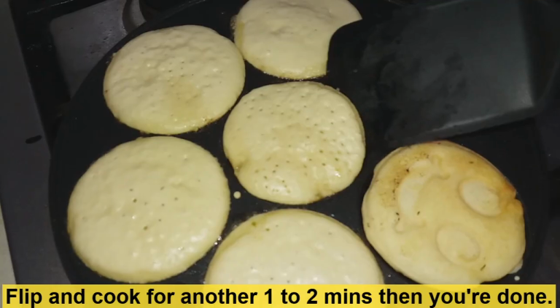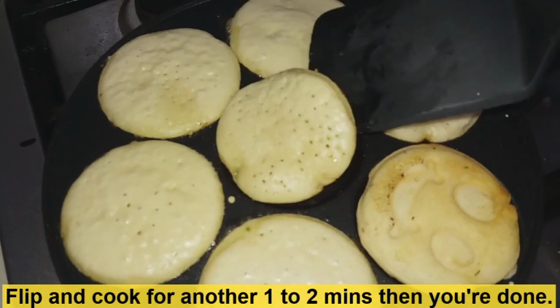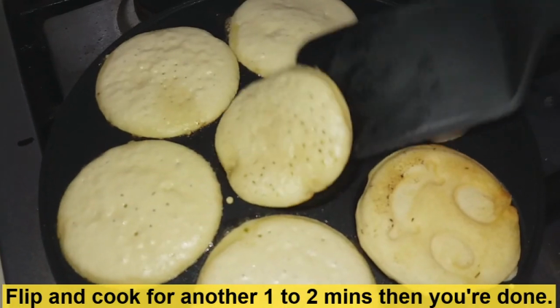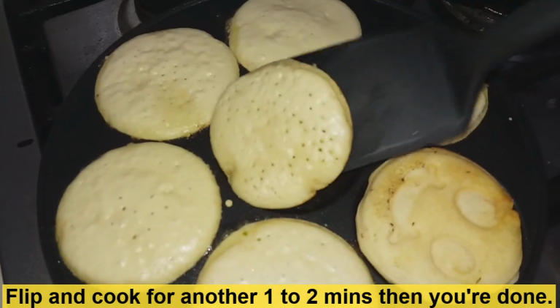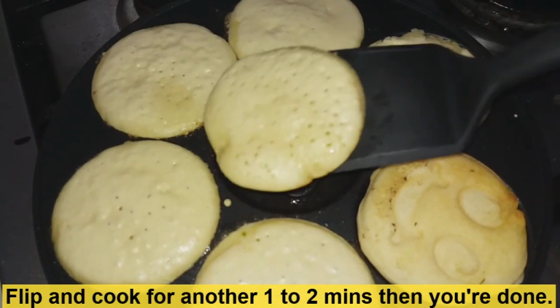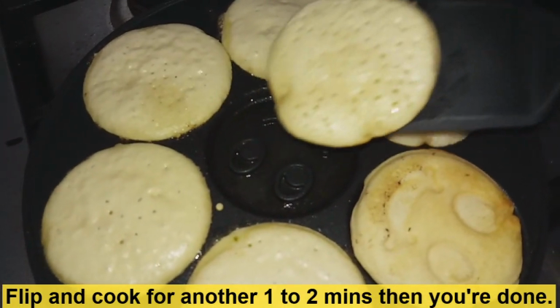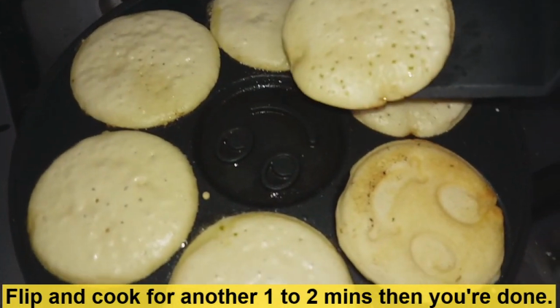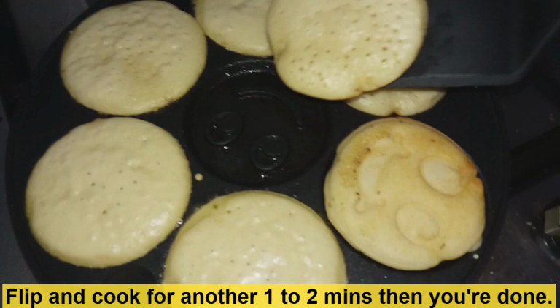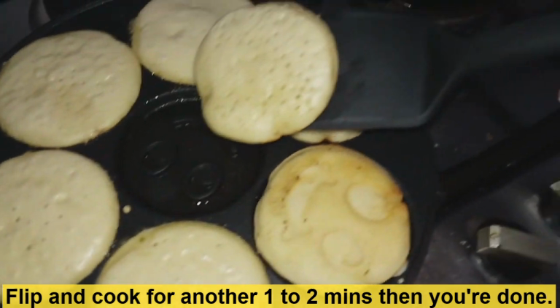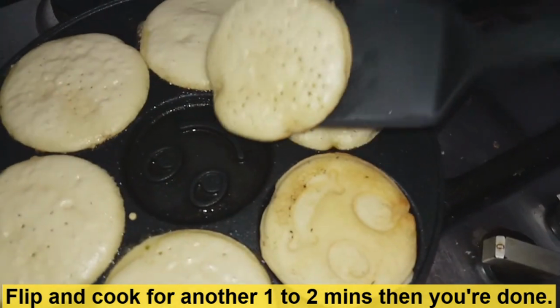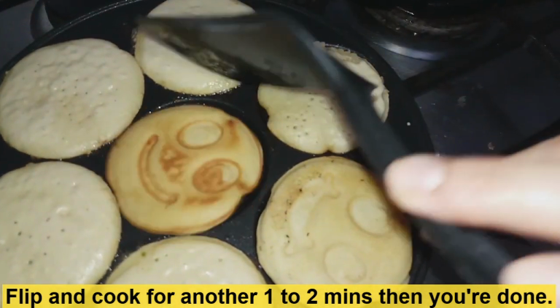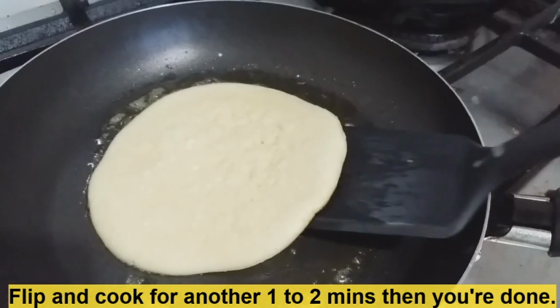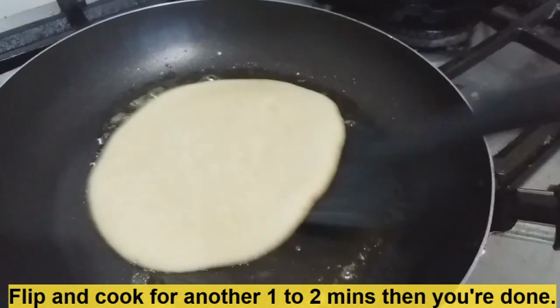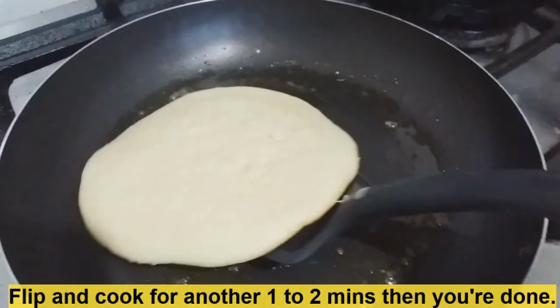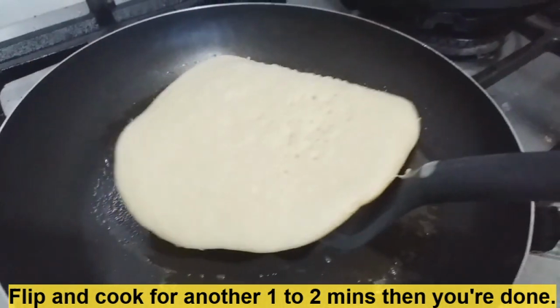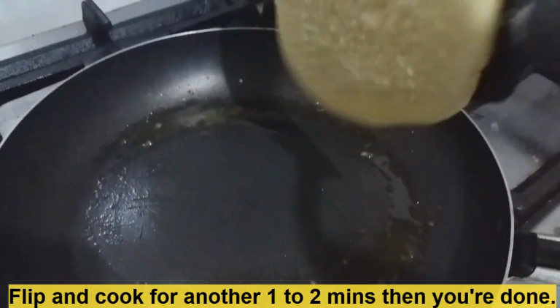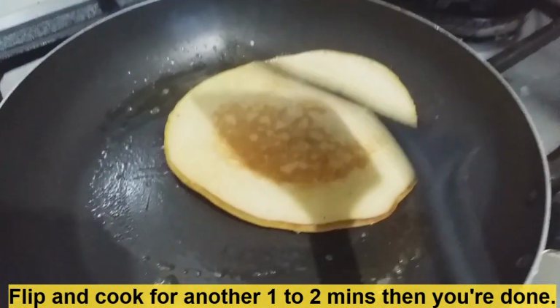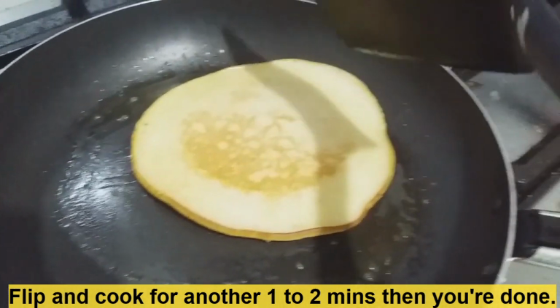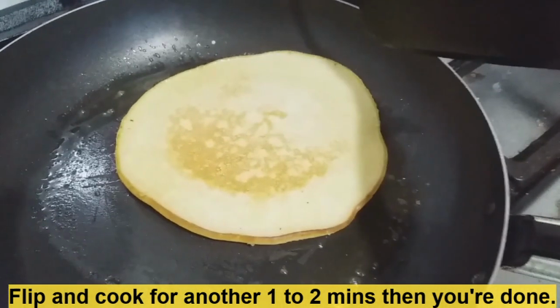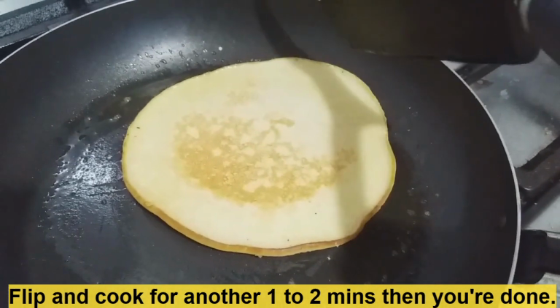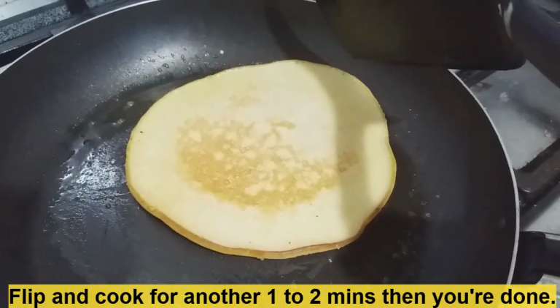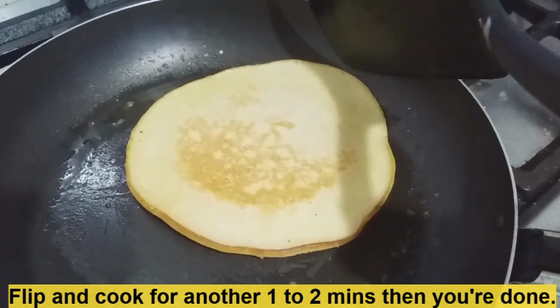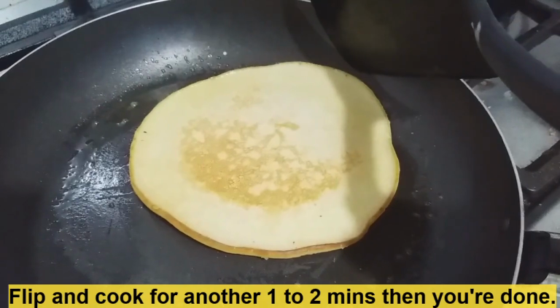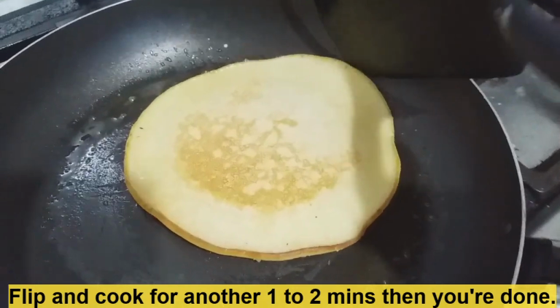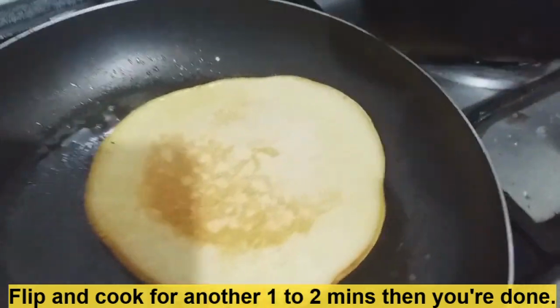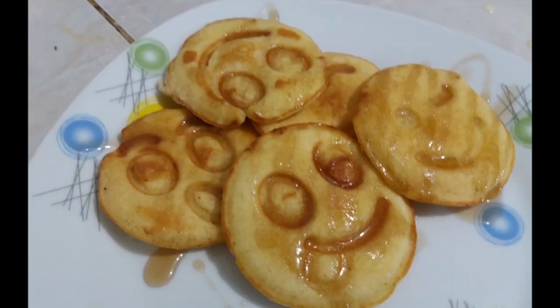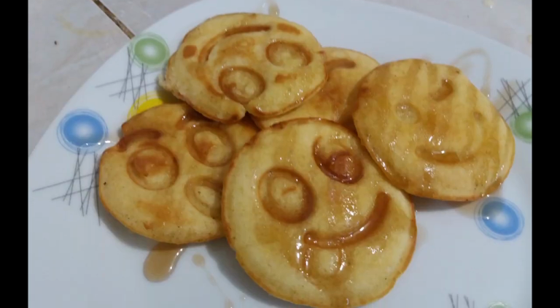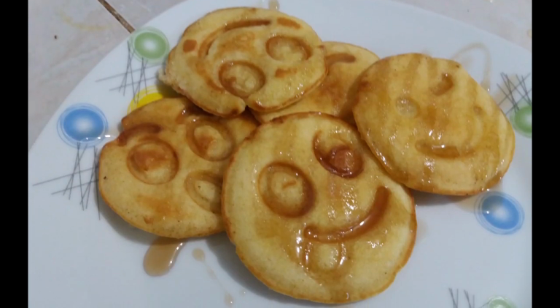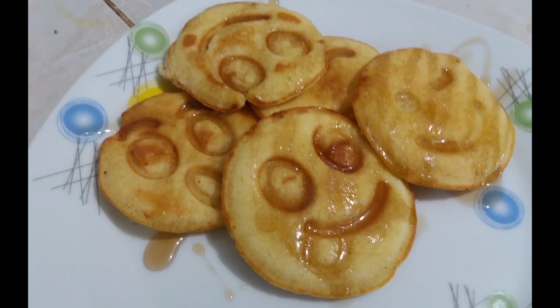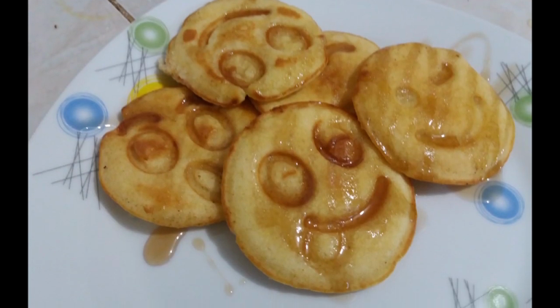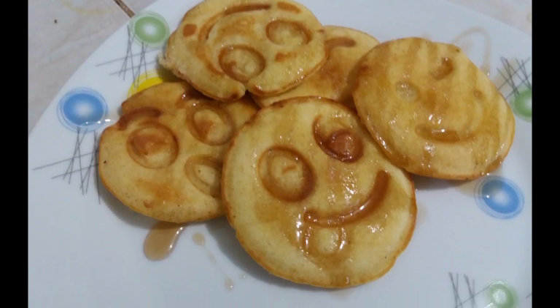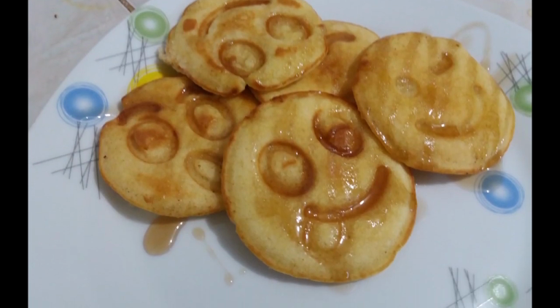Once flipped, we're gonna cook the other side for another one to two minutes or until golden brown. That's when we'll know that they're completely done. And voila! We have our easy and delicious old-fashioned pancakes.